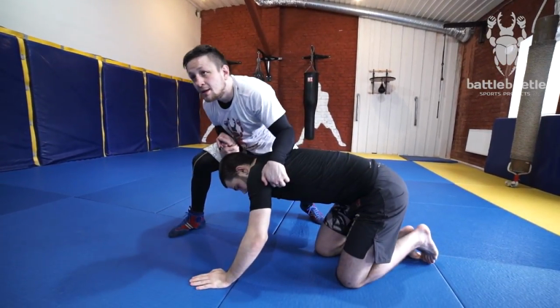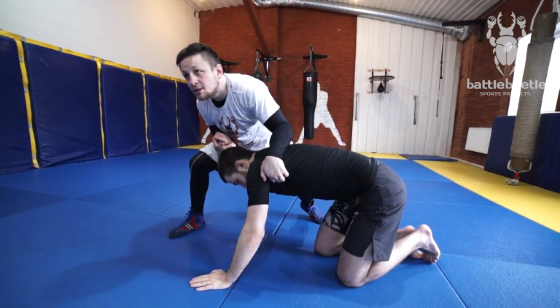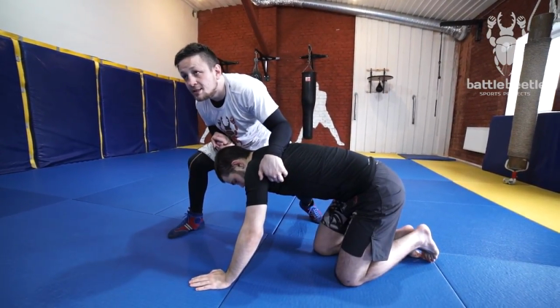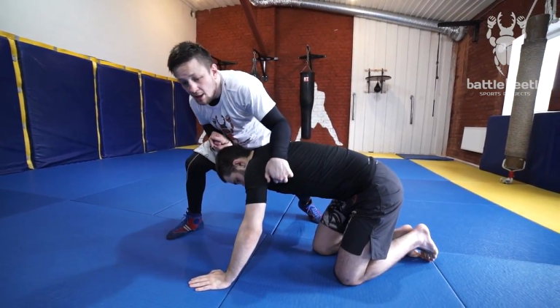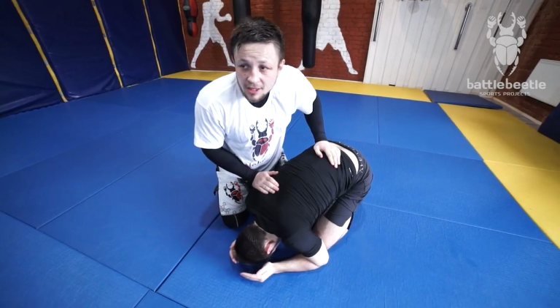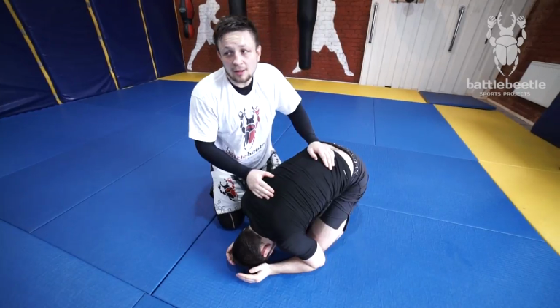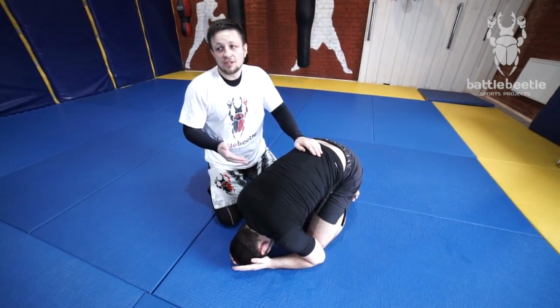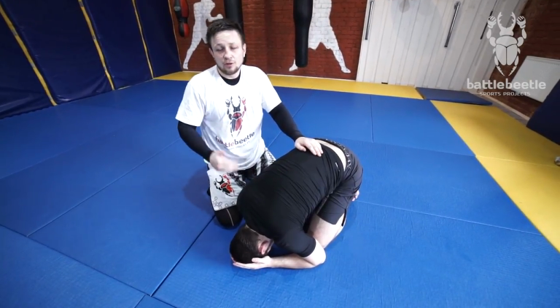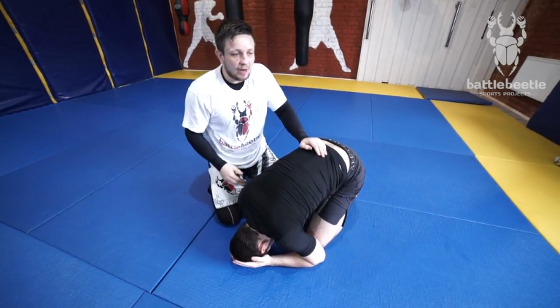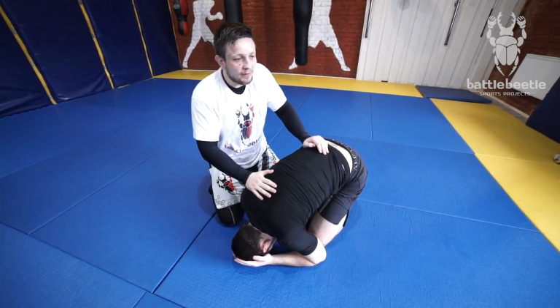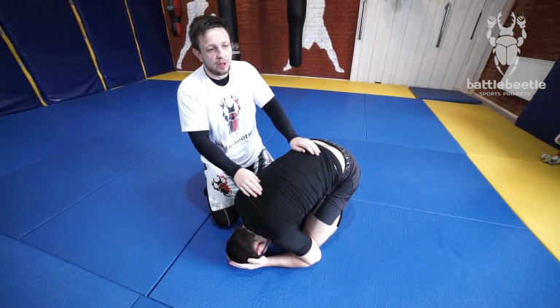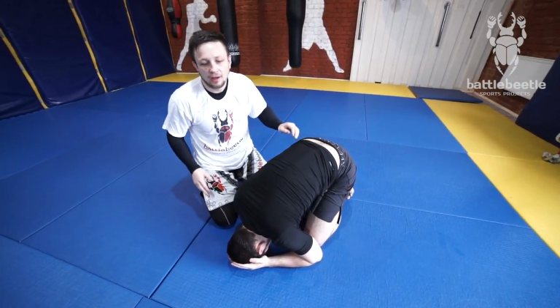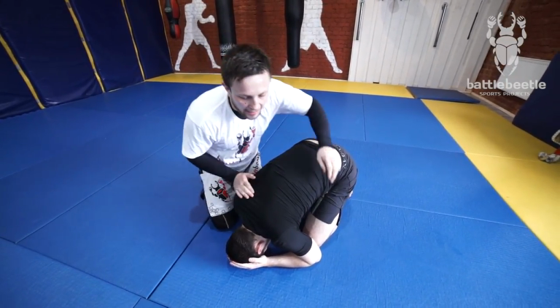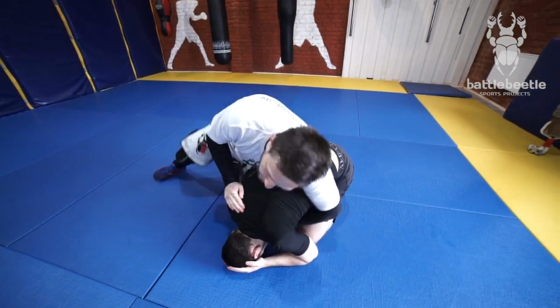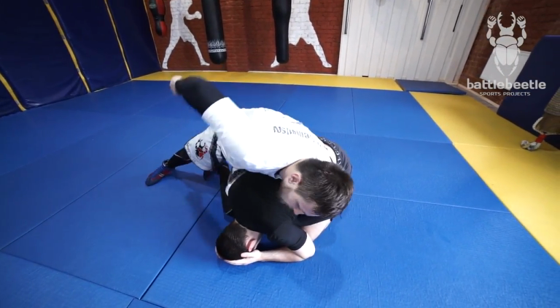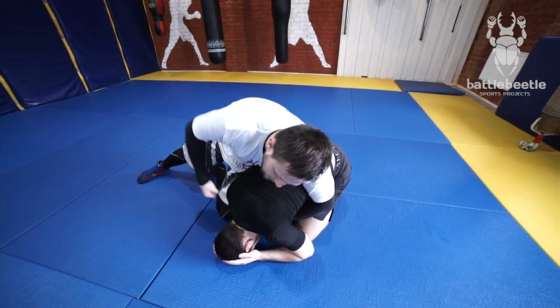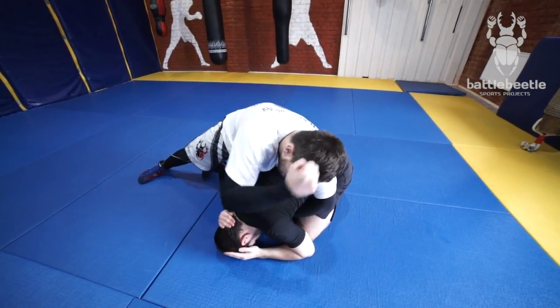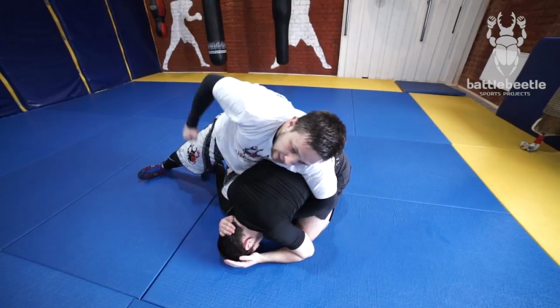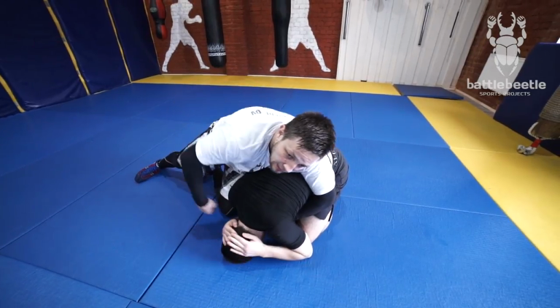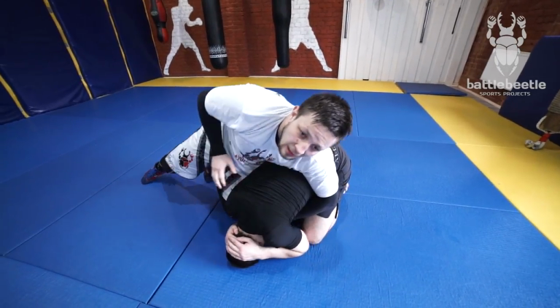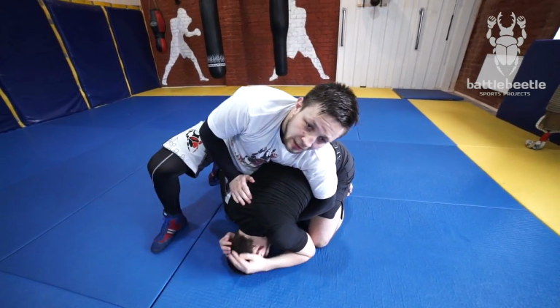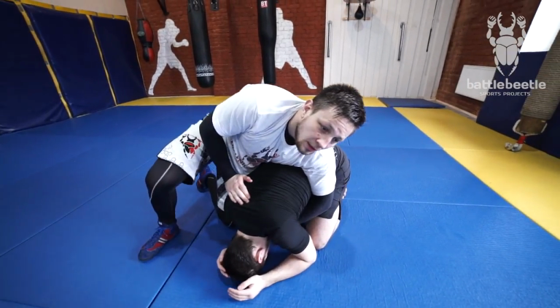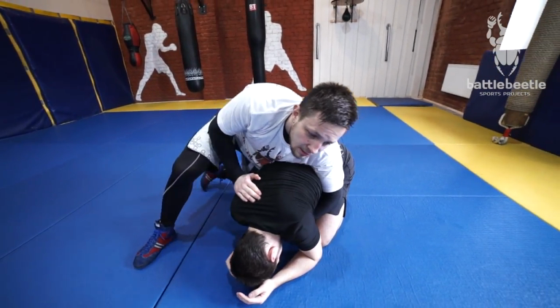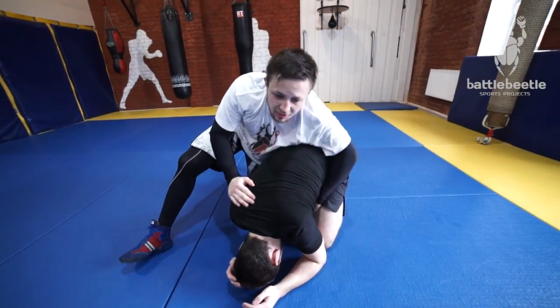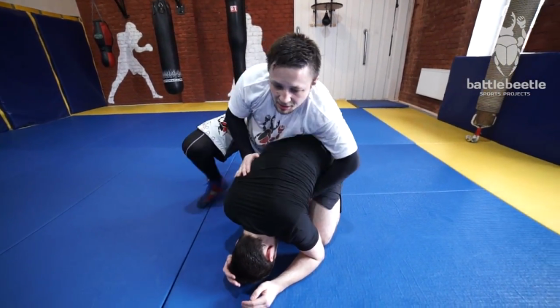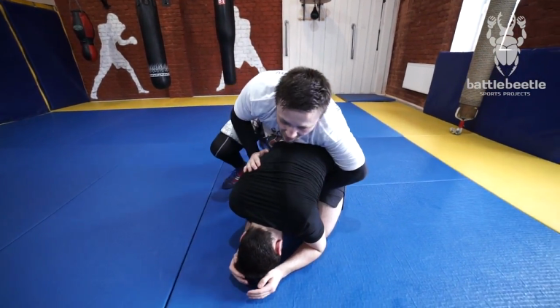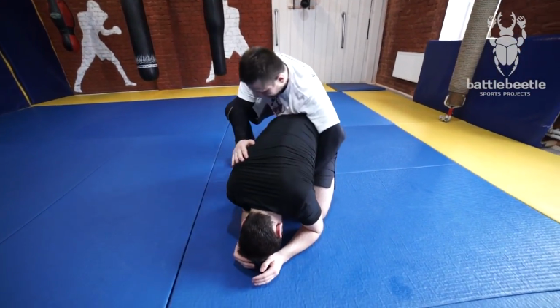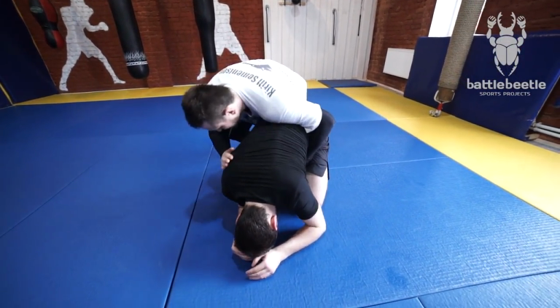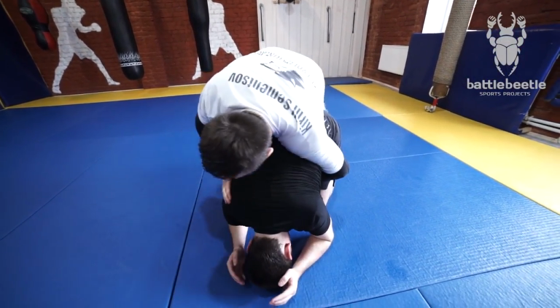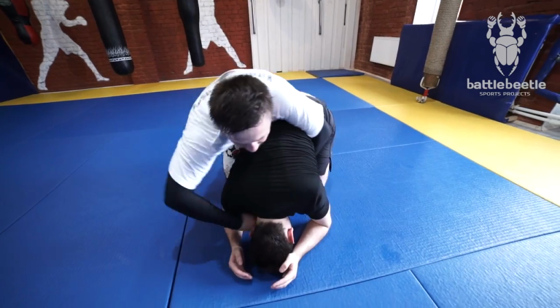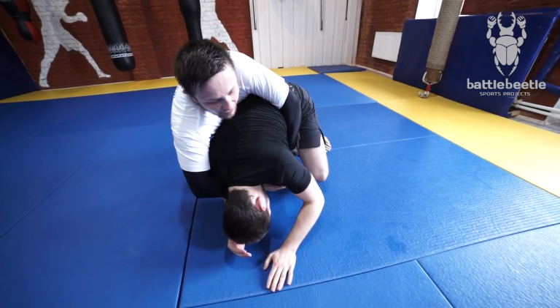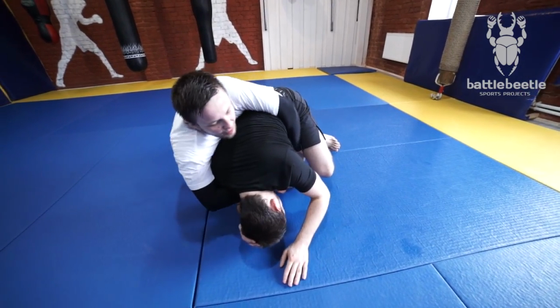He's on his knees. From this turtle position I can do whatever I'm comfortable with — I can ground and pound, I can do submissions, I can take his back from here.